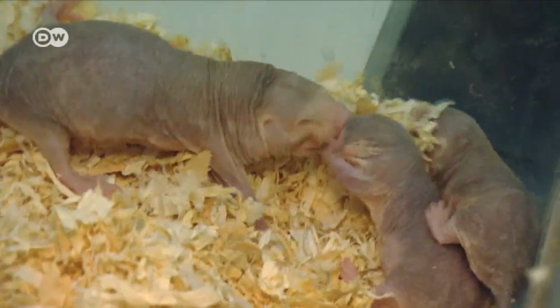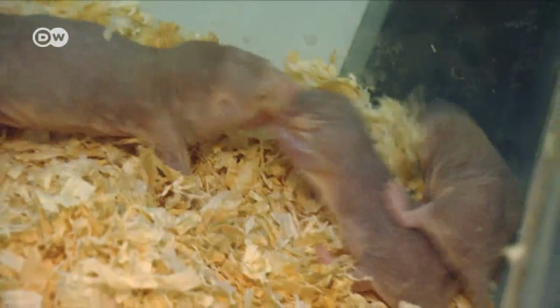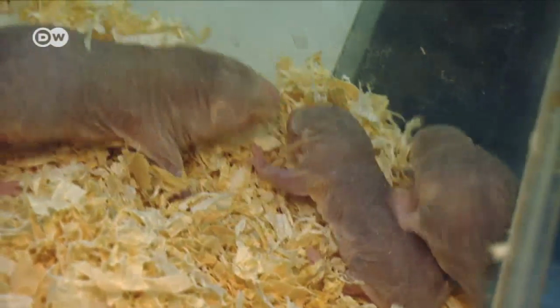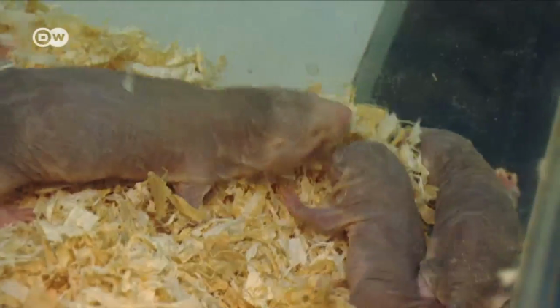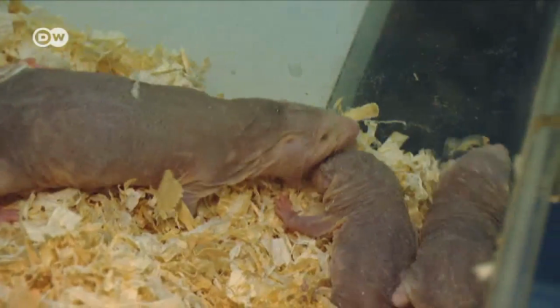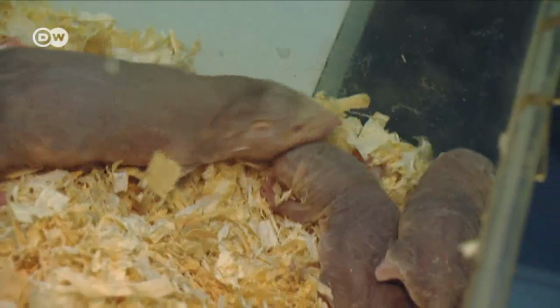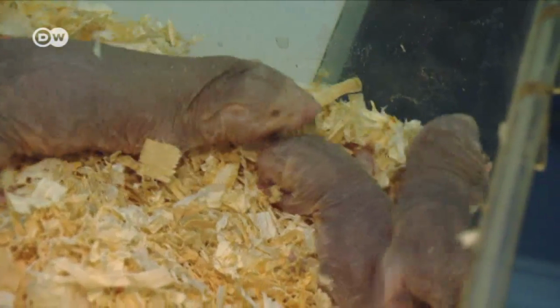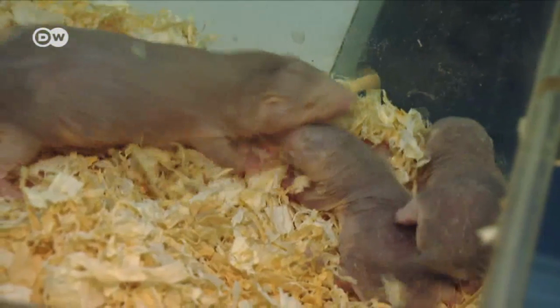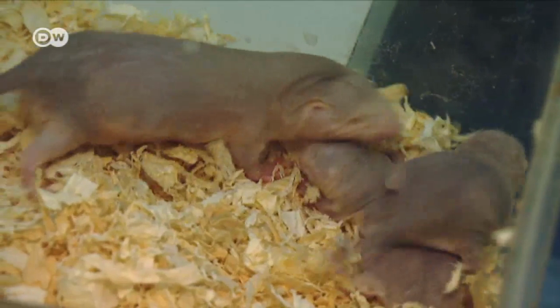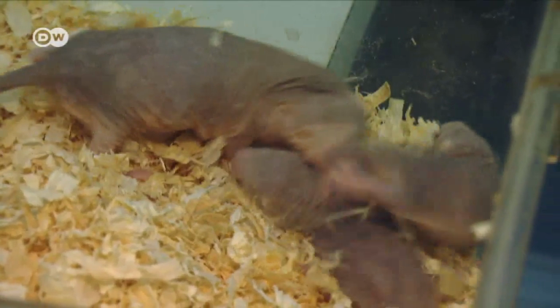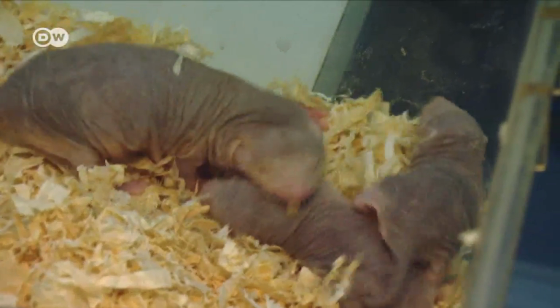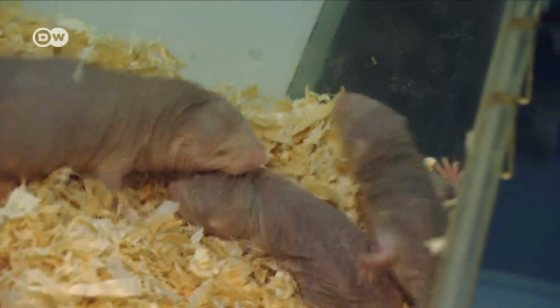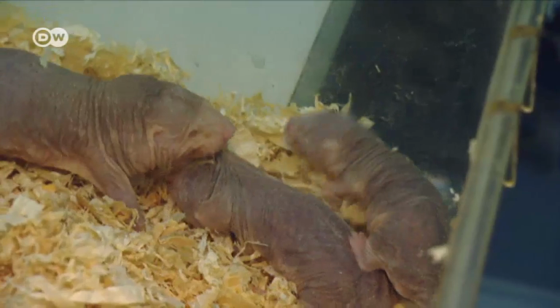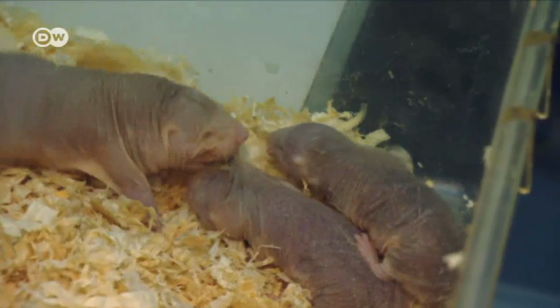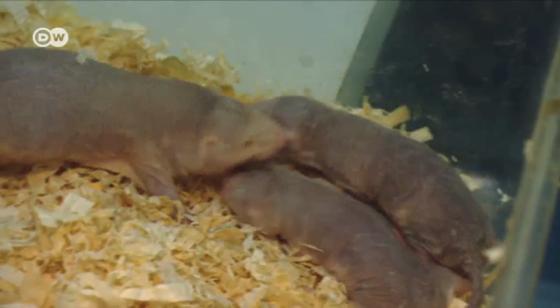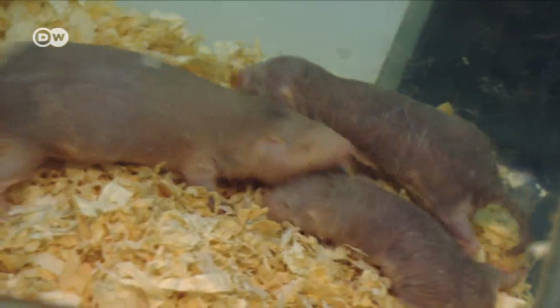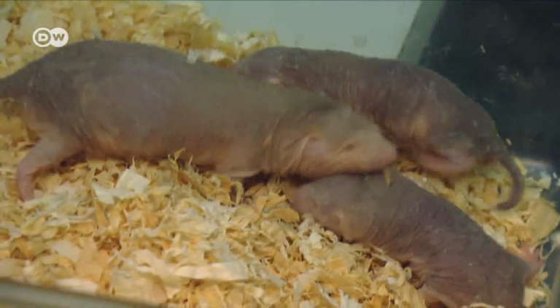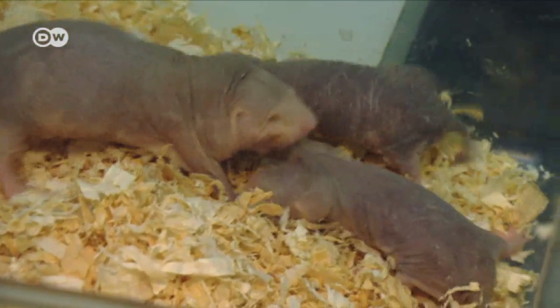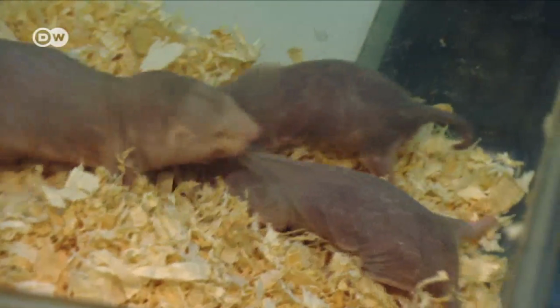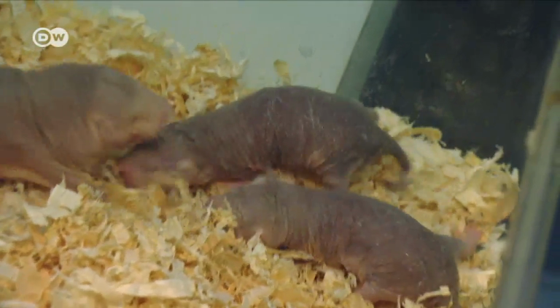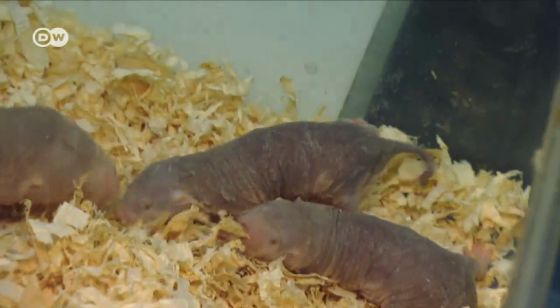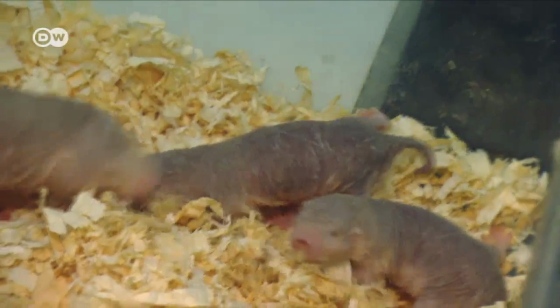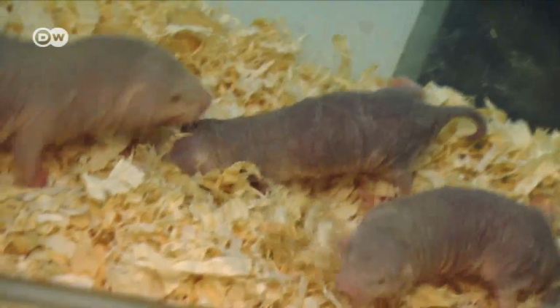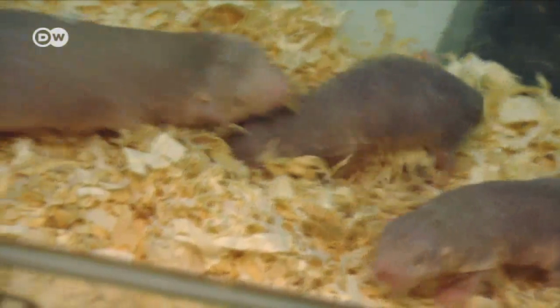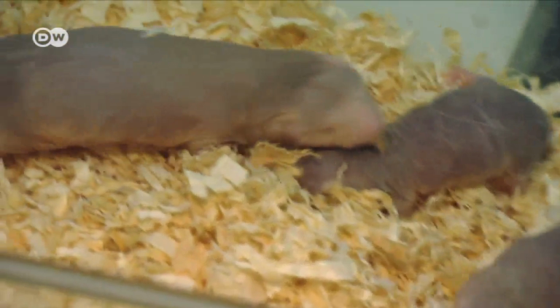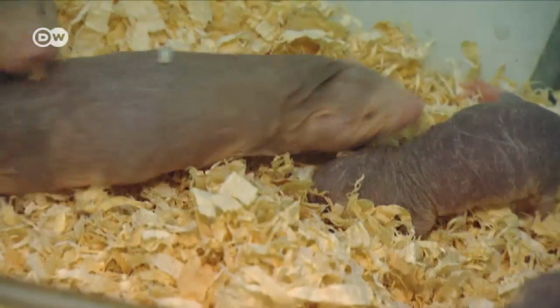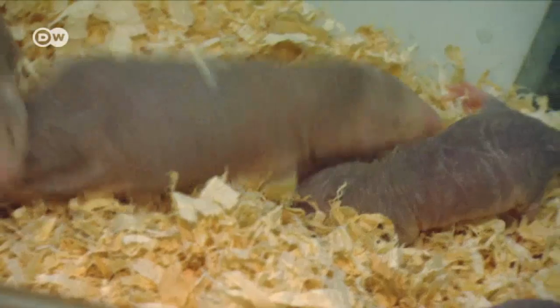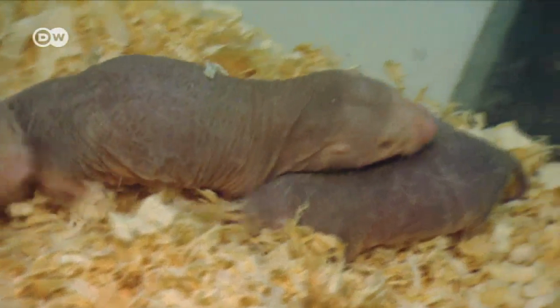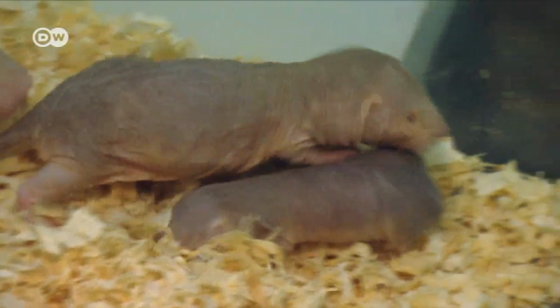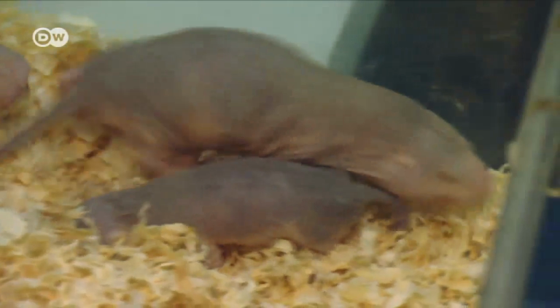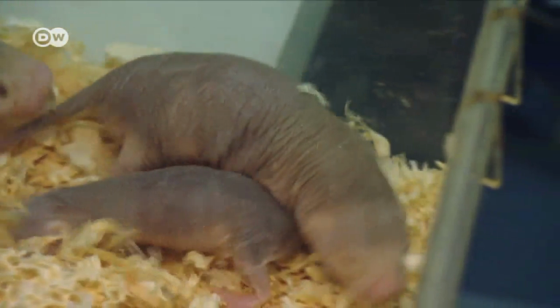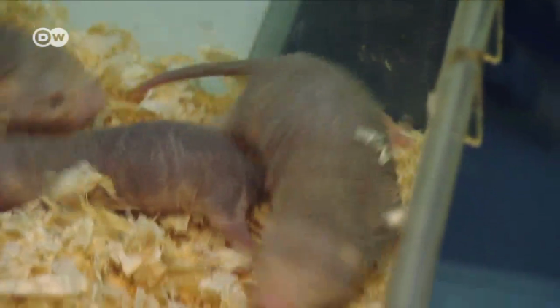He and his team have decoded the cellular mechanisms that make the naked mole rat largely immune to stimuli that are painful for other animals. These results could help human pain patients.